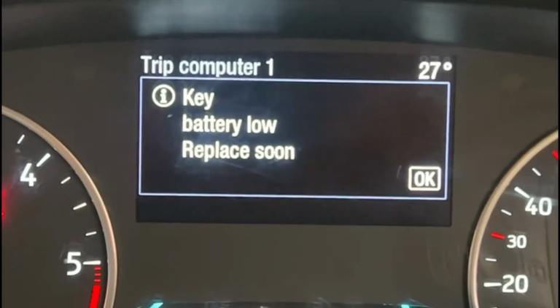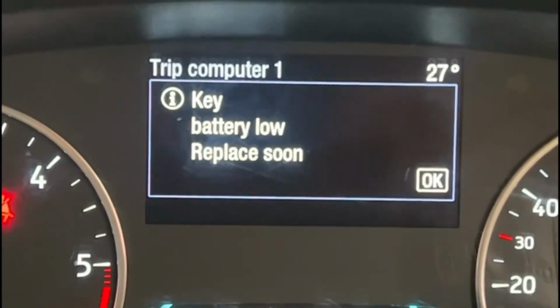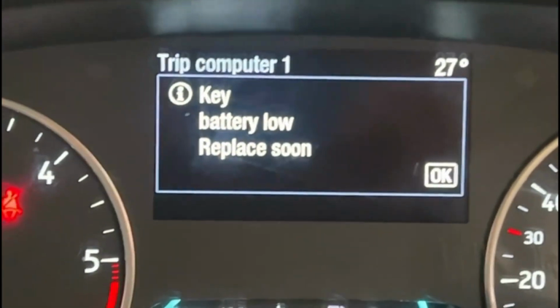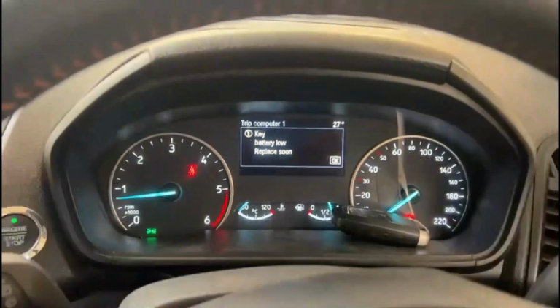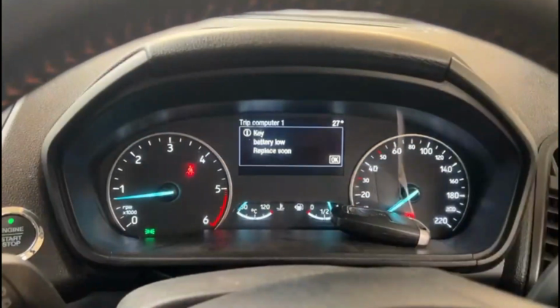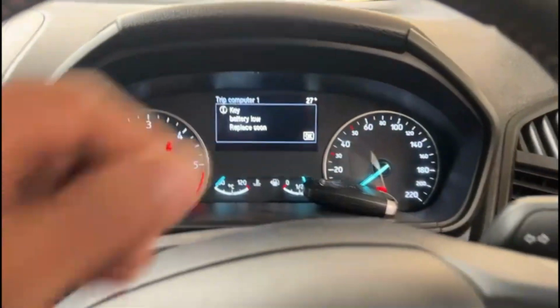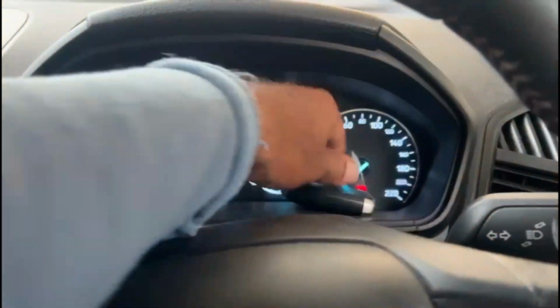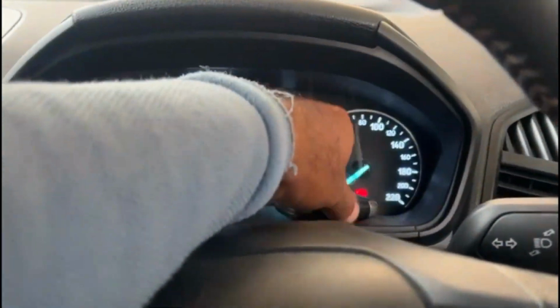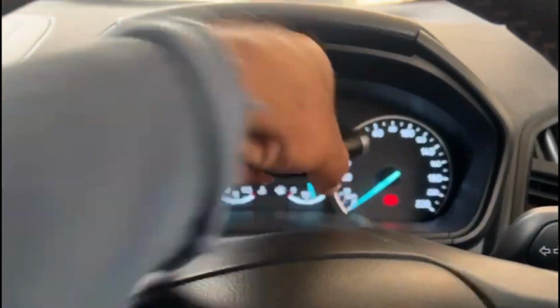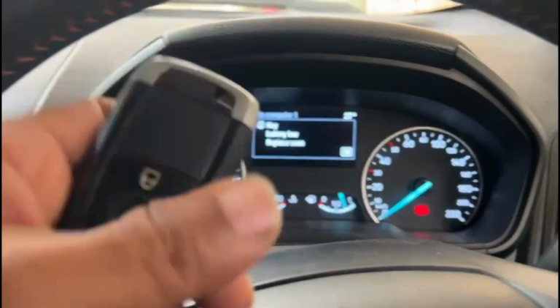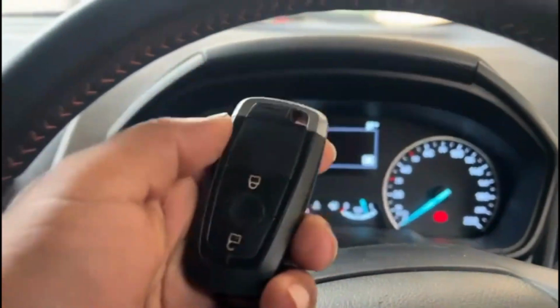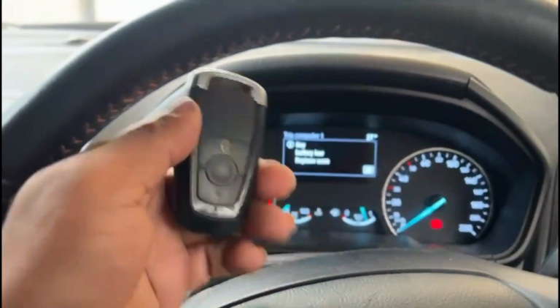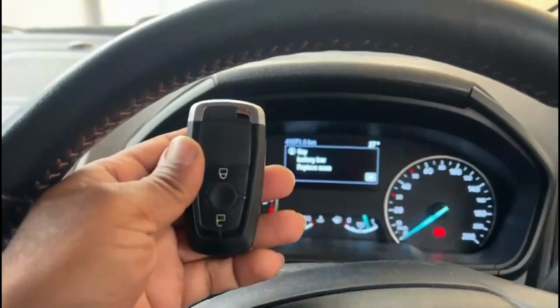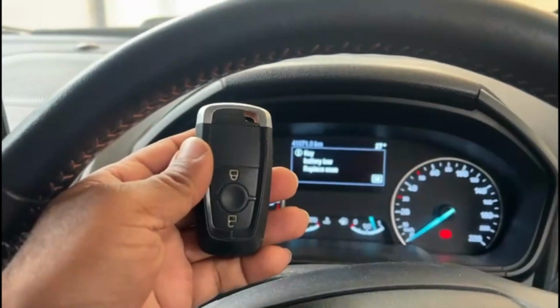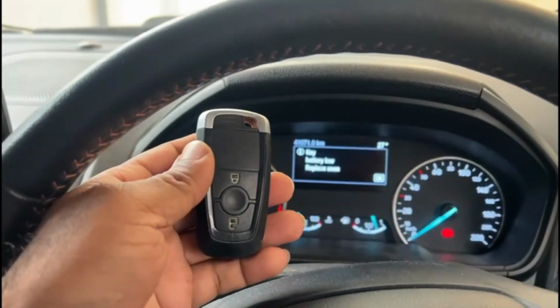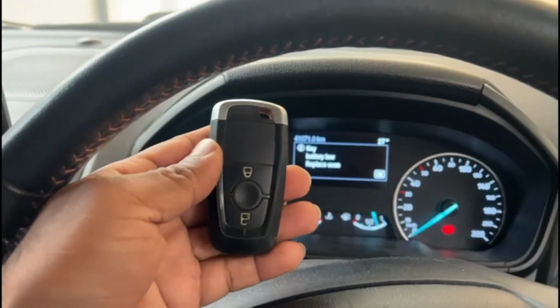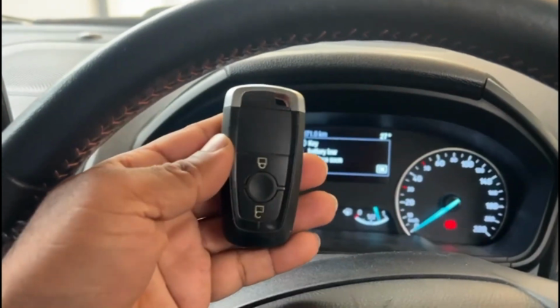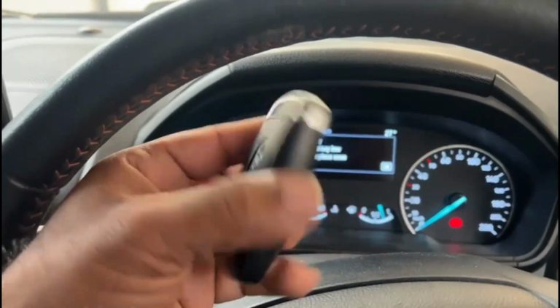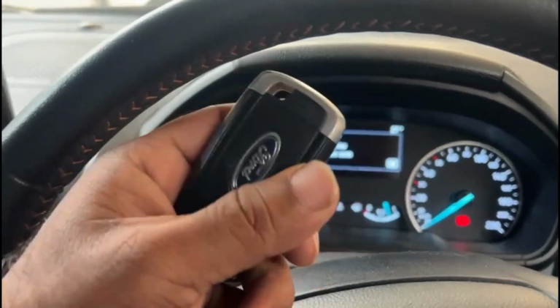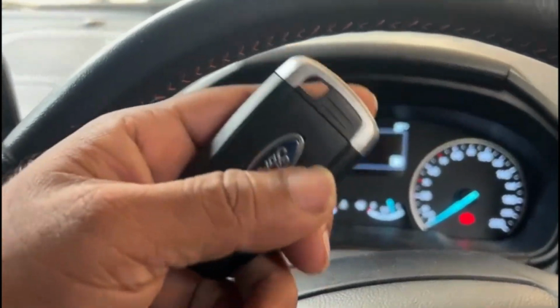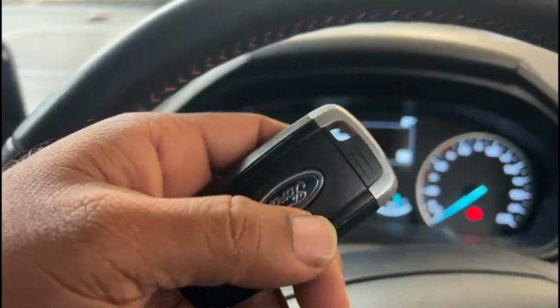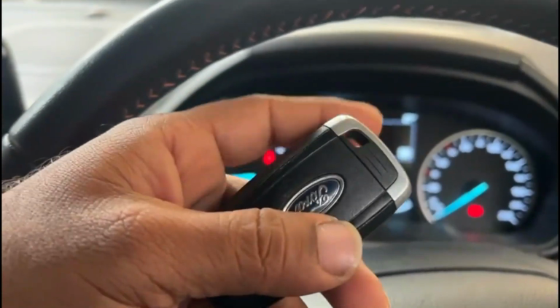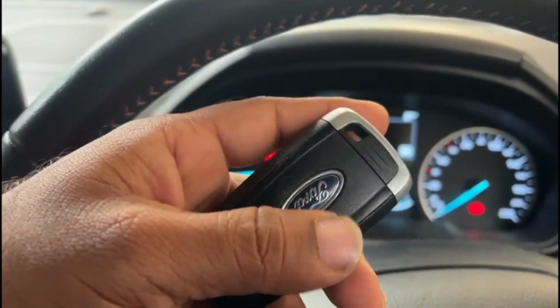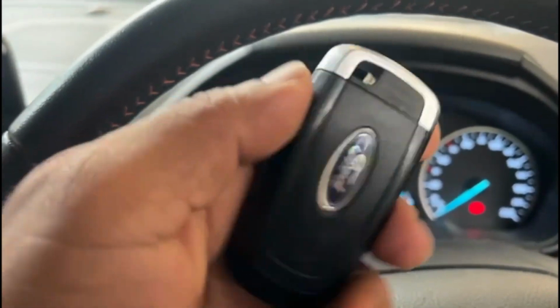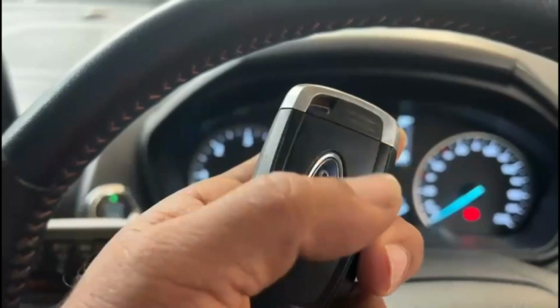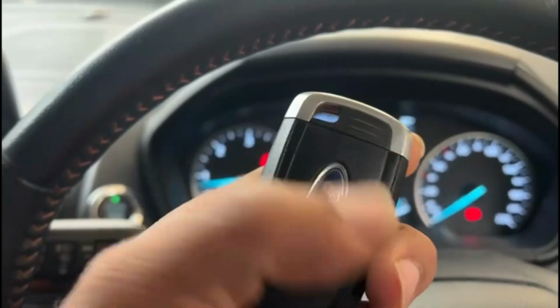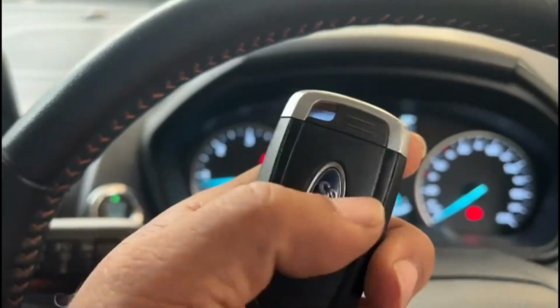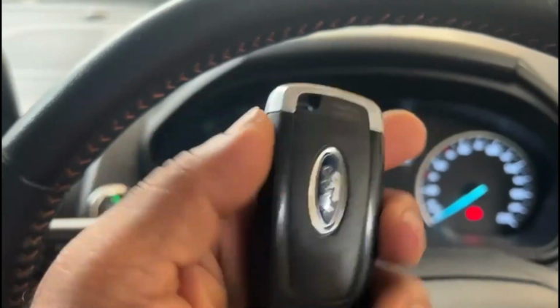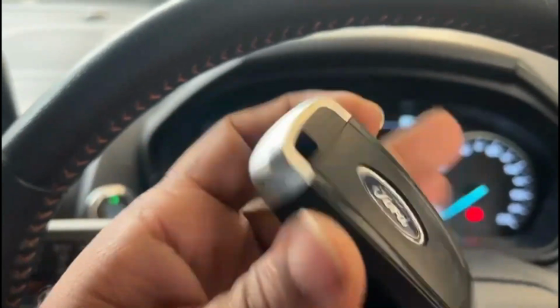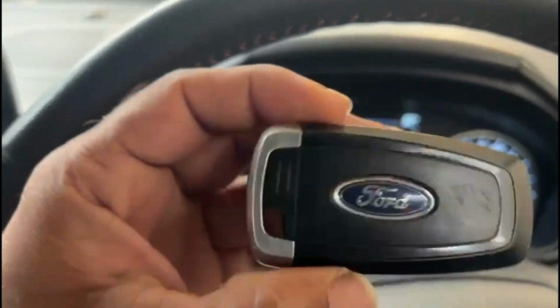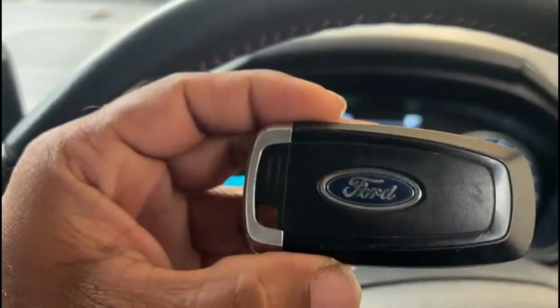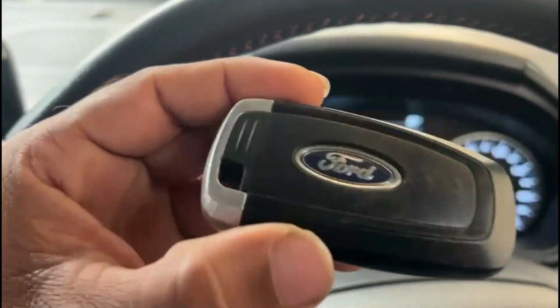In case you get this error message stating 'key battery low, replace soon,' all you need to do is replace the battery underneath the remote.